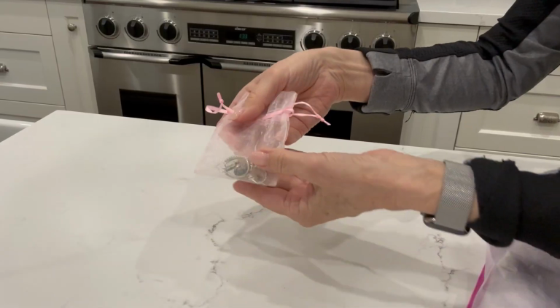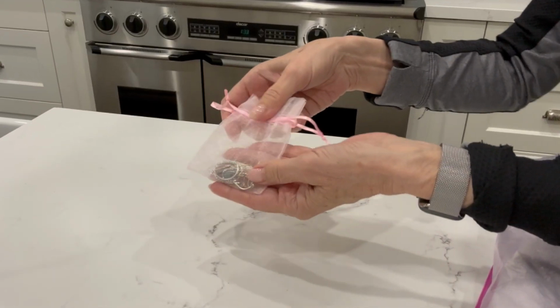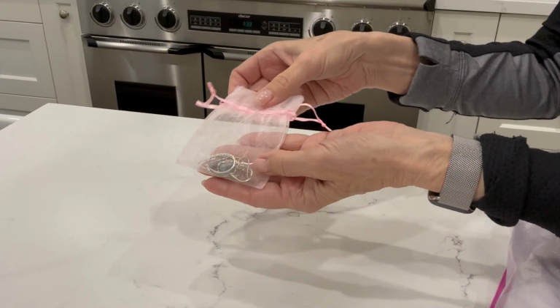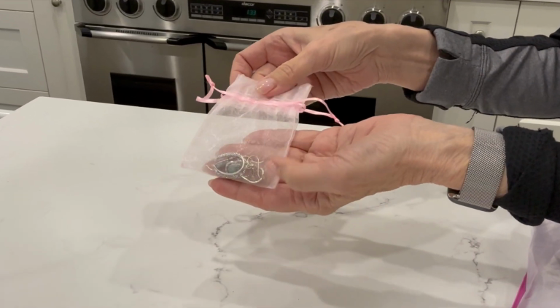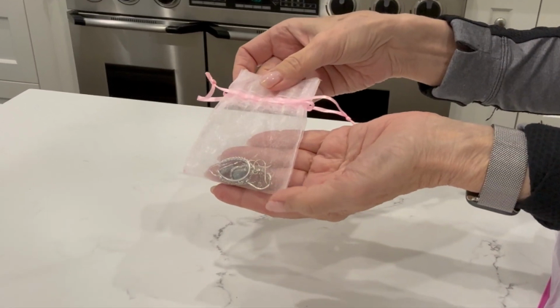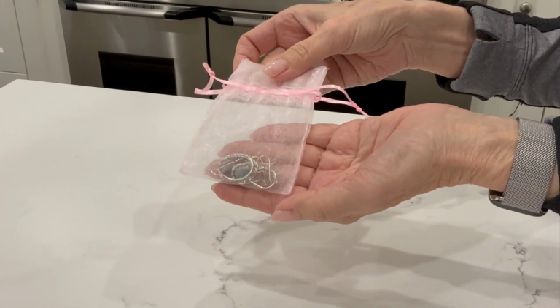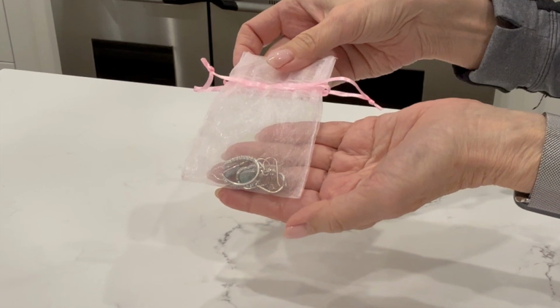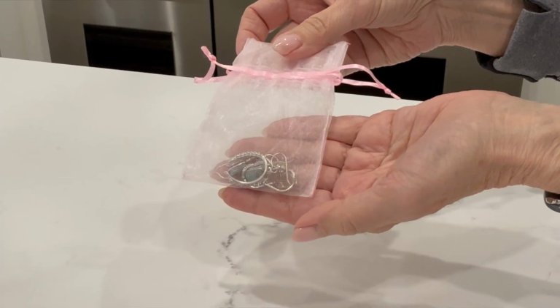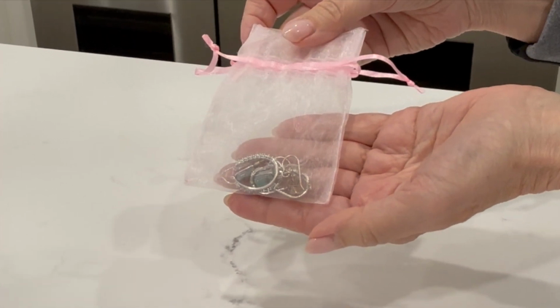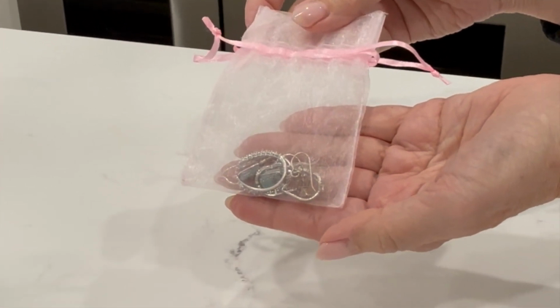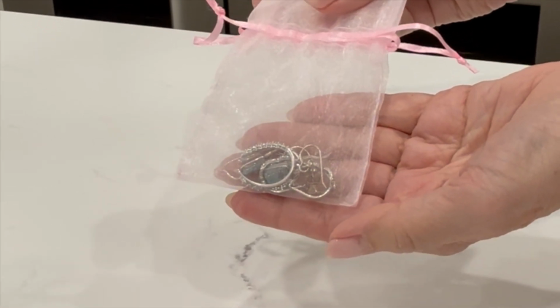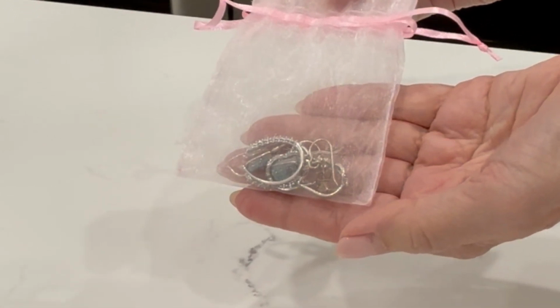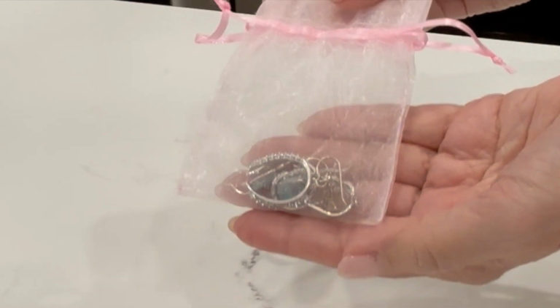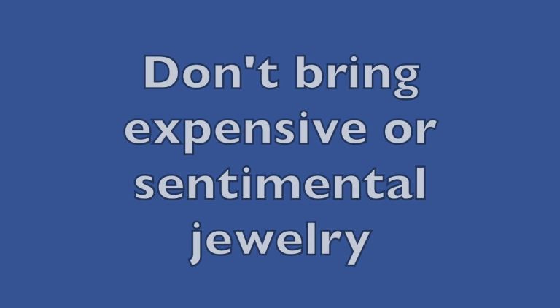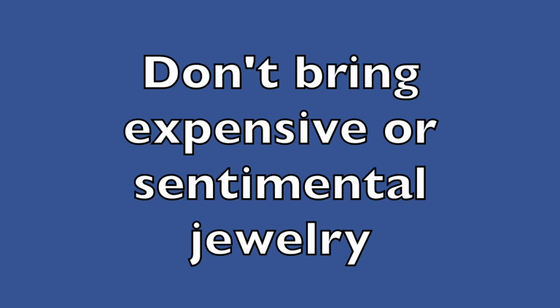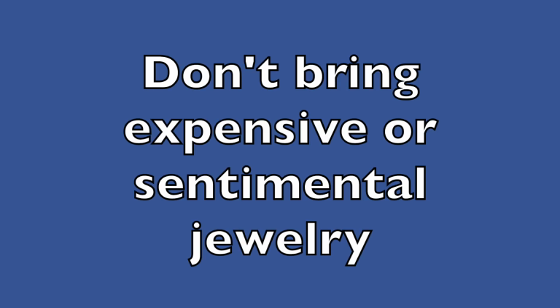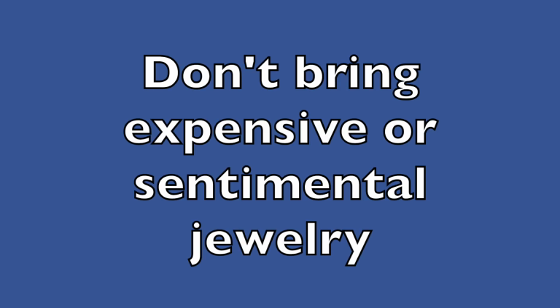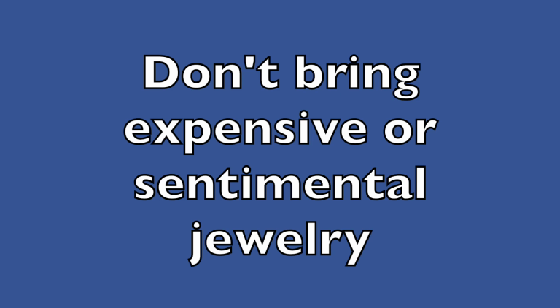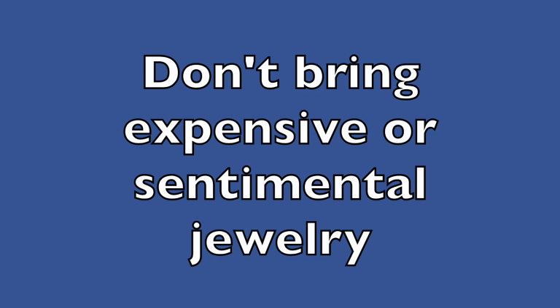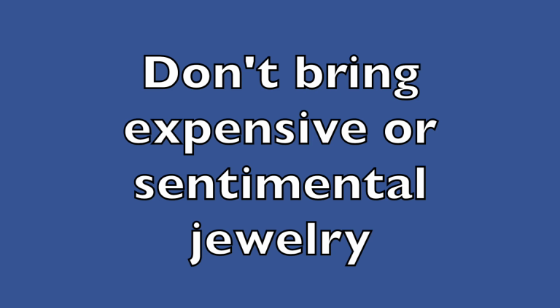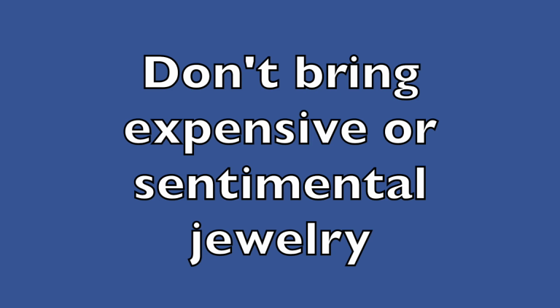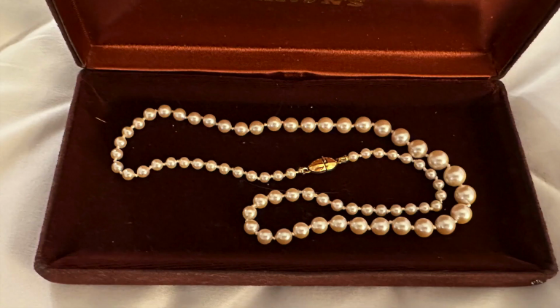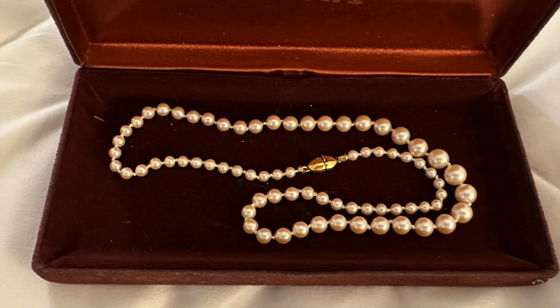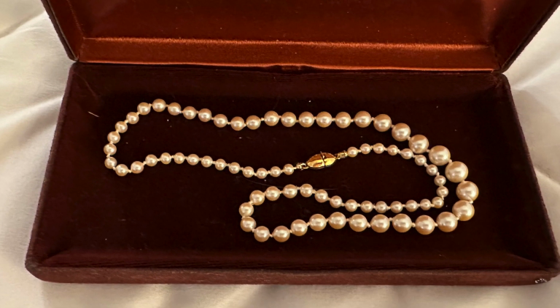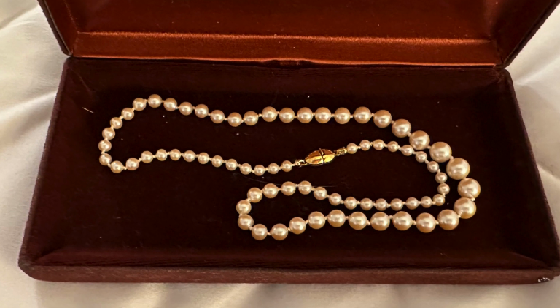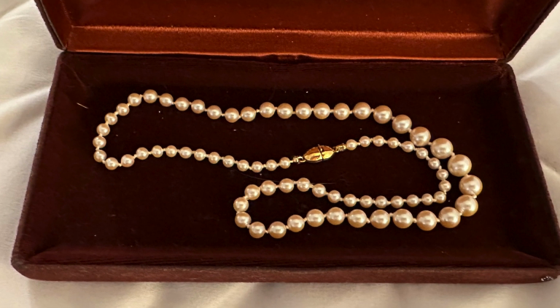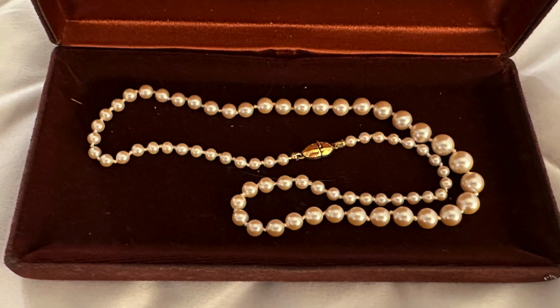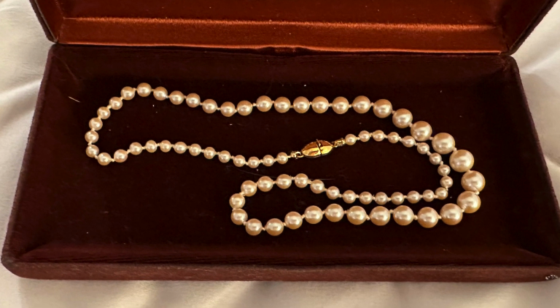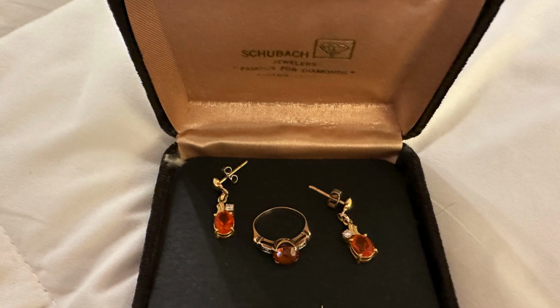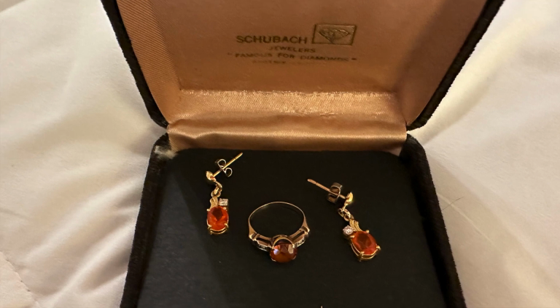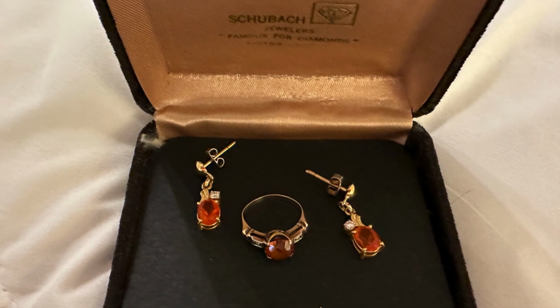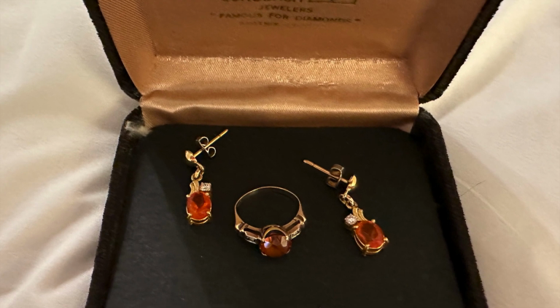For earrings, put them in a small bag. Try not to use boxes as they just take up extra space. And one last word of advice: if you're going to bring jewelry, don't bring anything expensive or sentimental. If it gets lost or stolen, you don't want to be heartbroken.